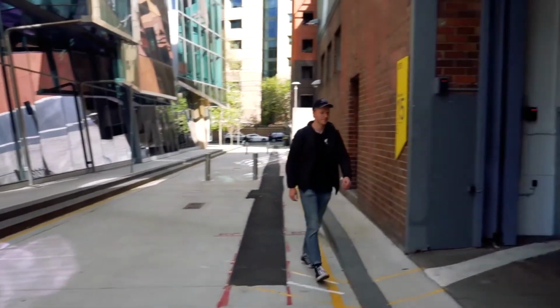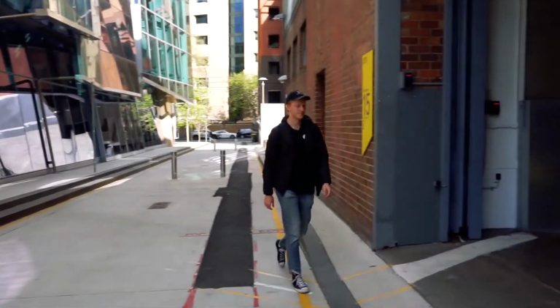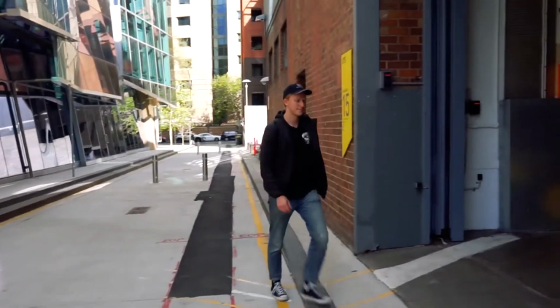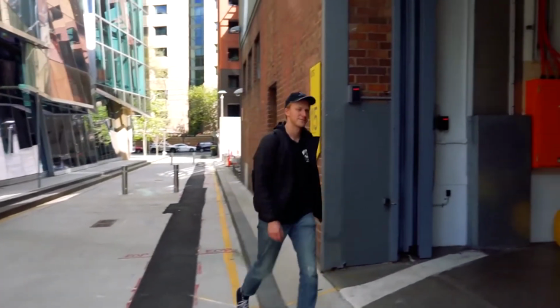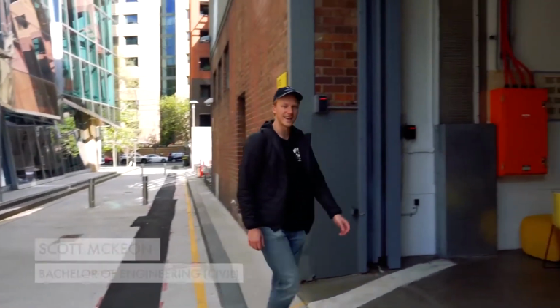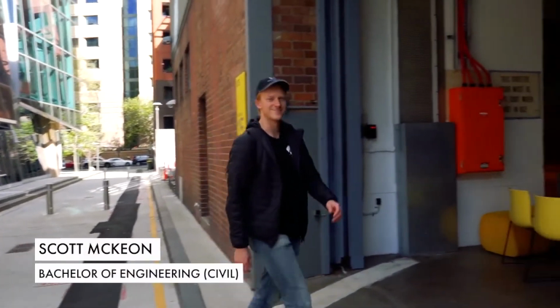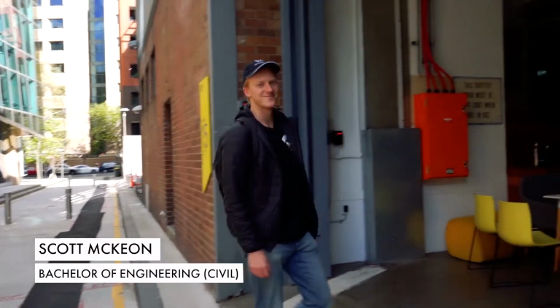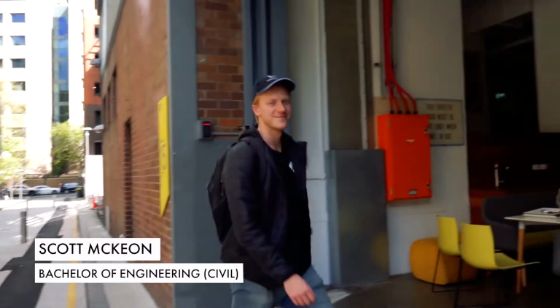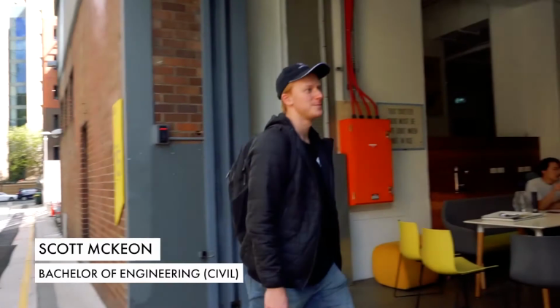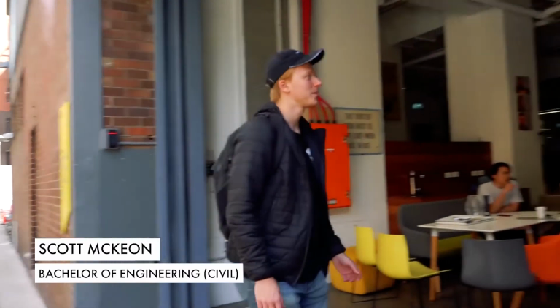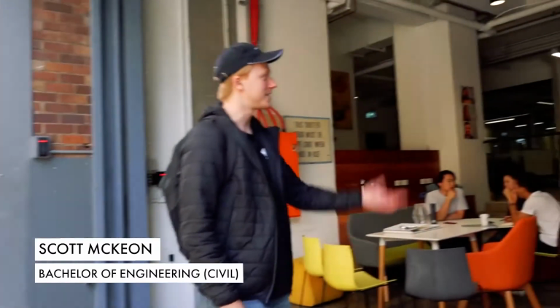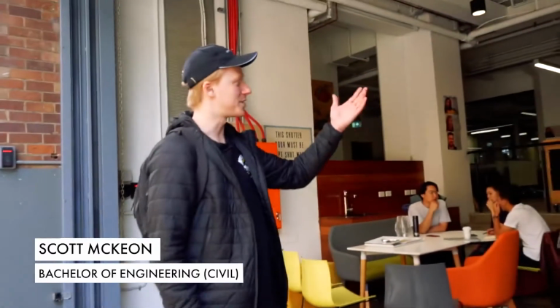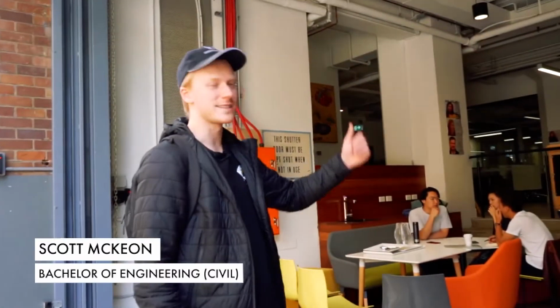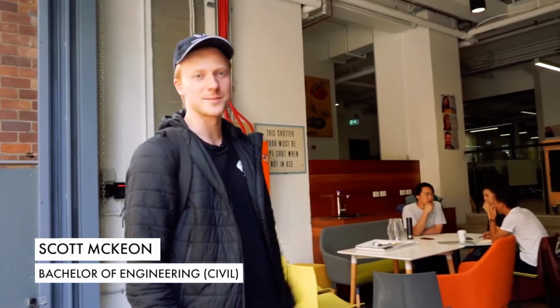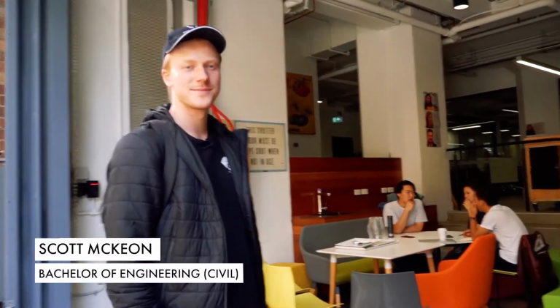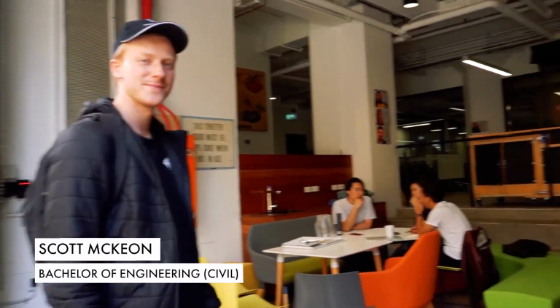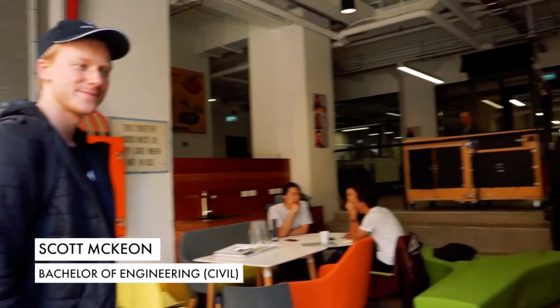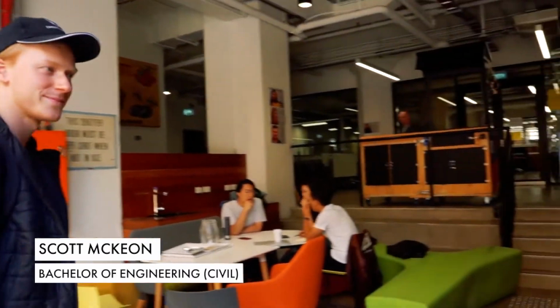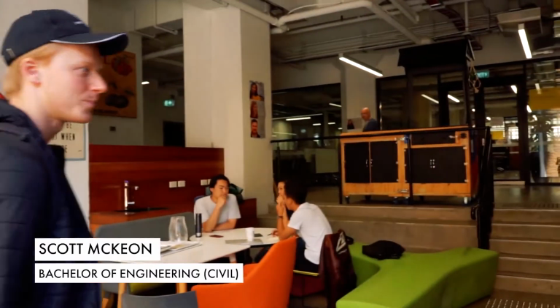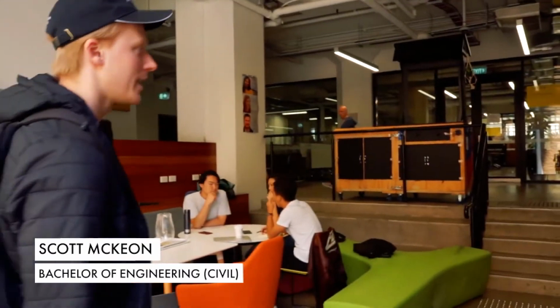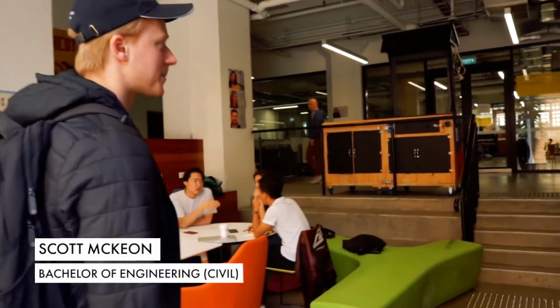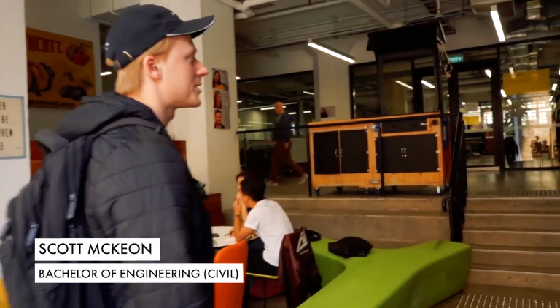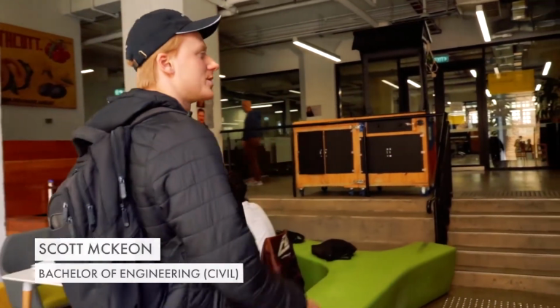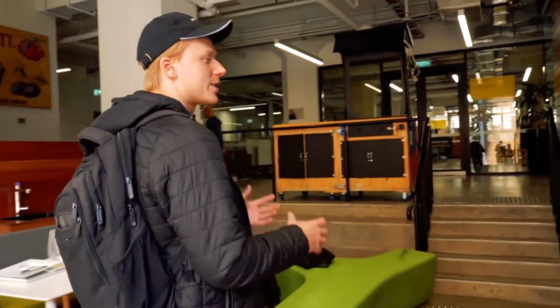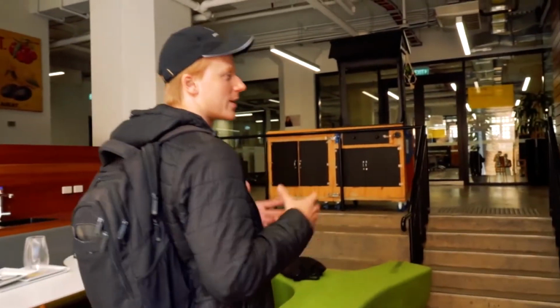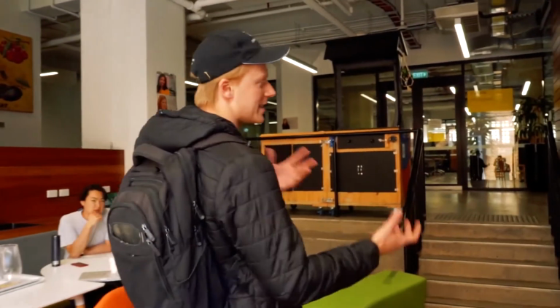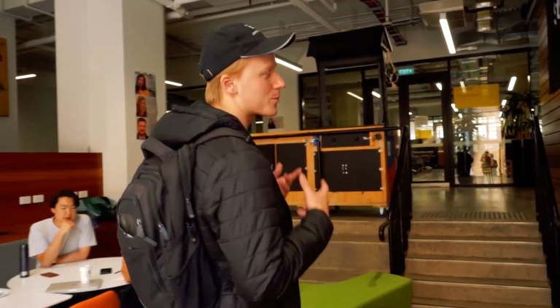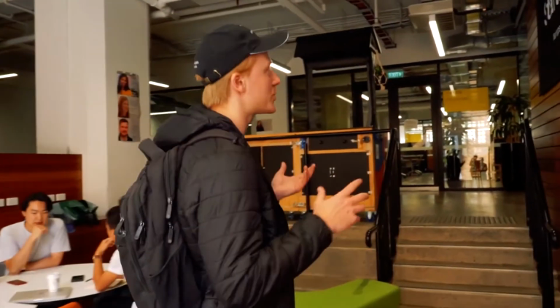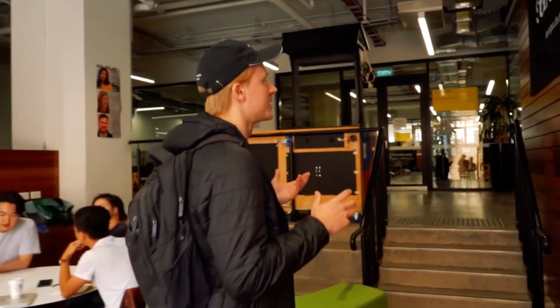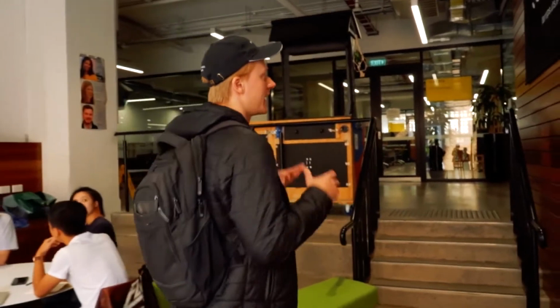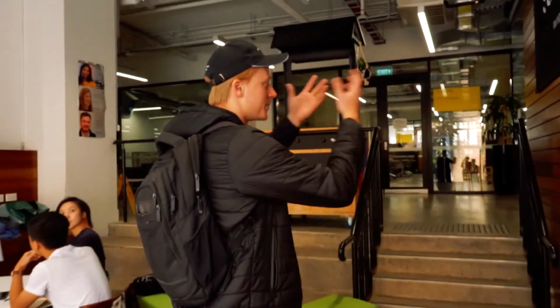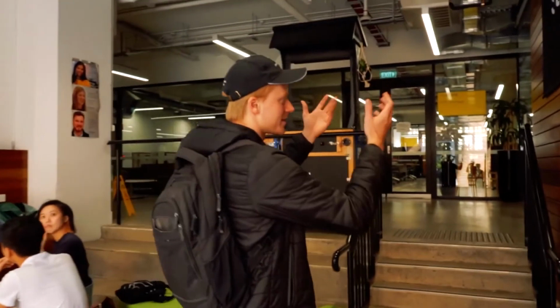What is this place? This is UTS Startups. So what is that? It's a place where students can turn their ideas and projects into businesses.